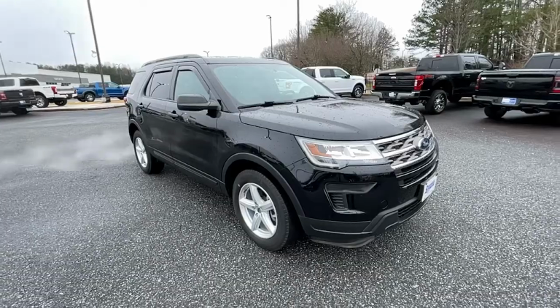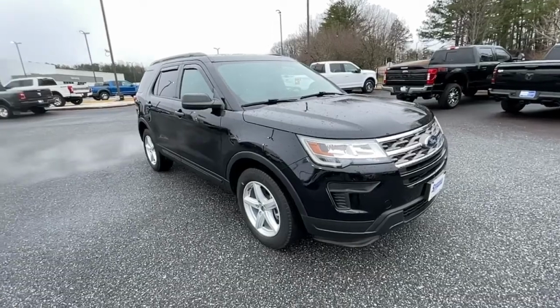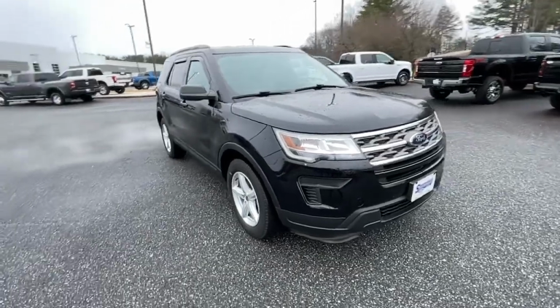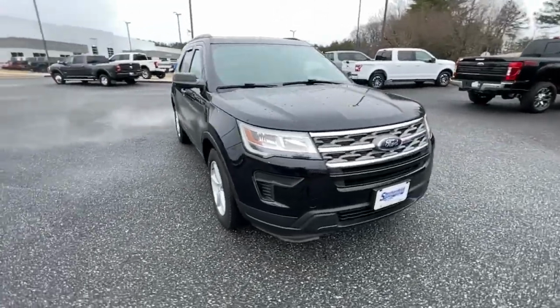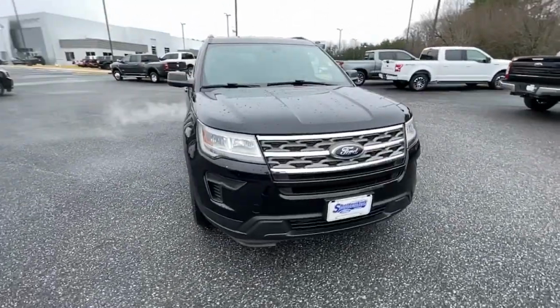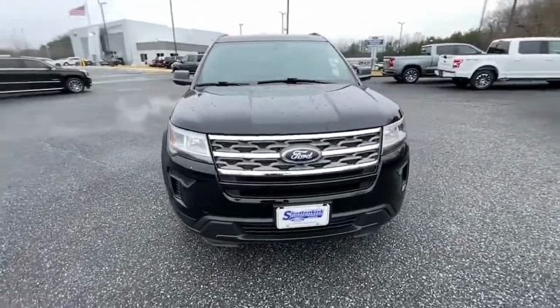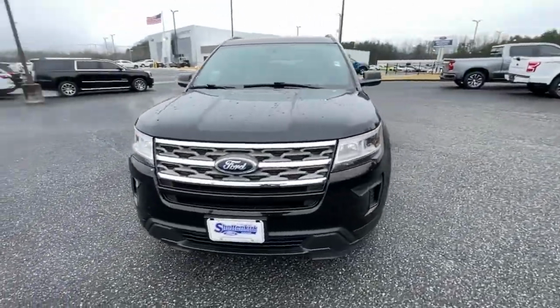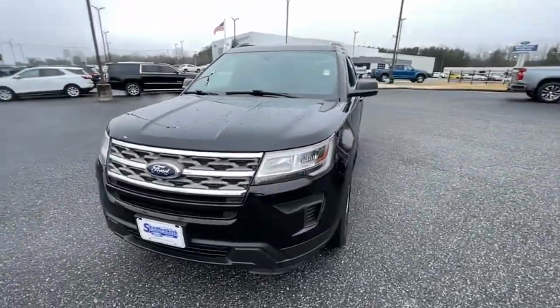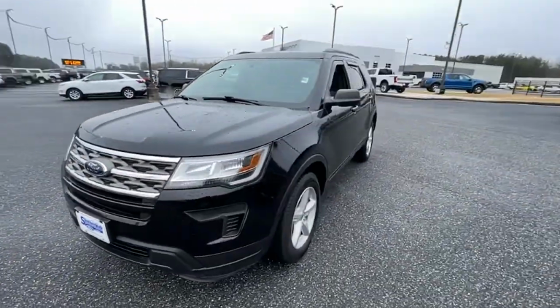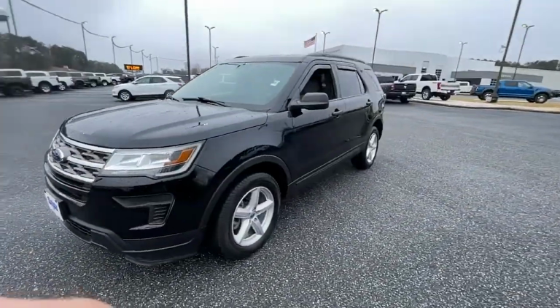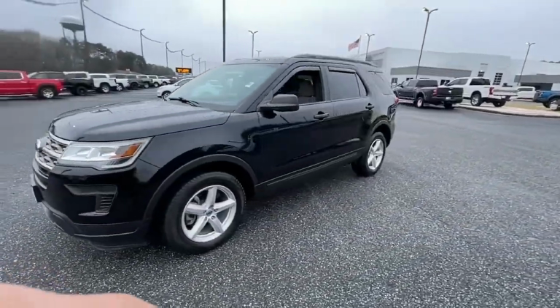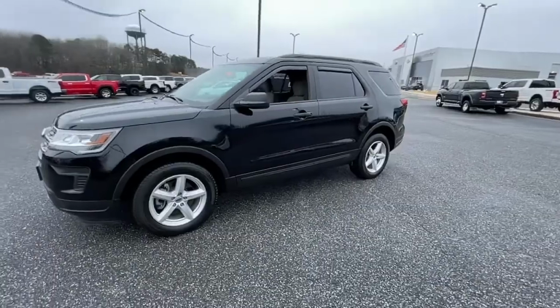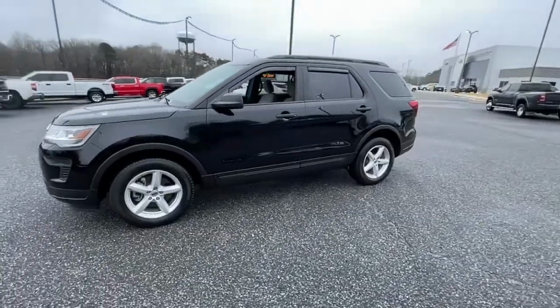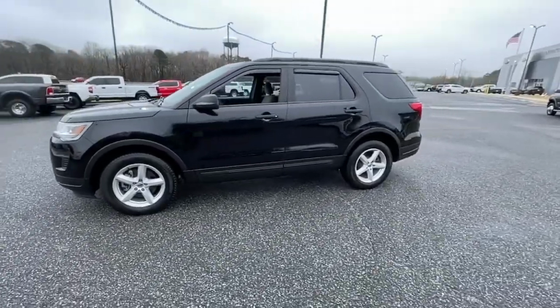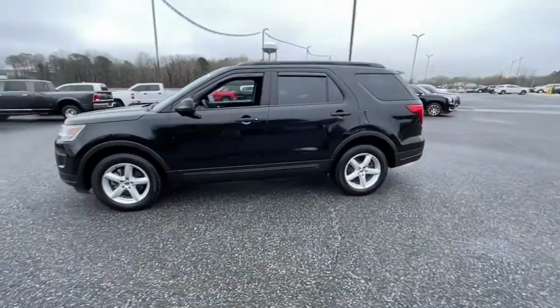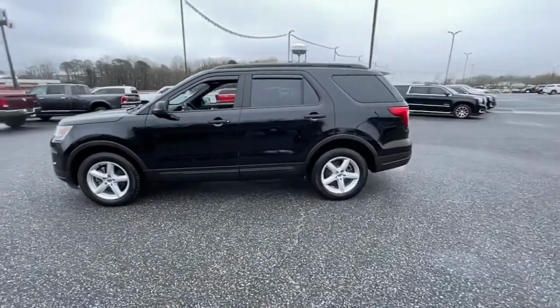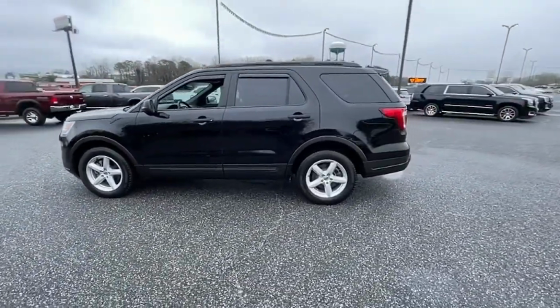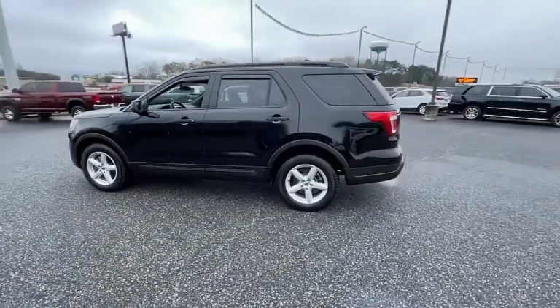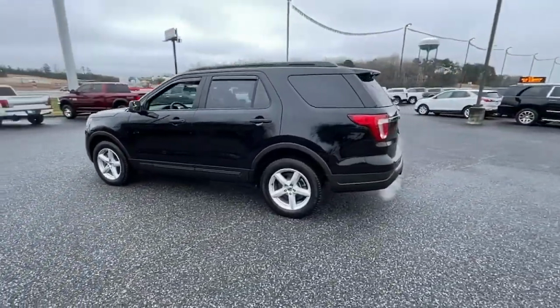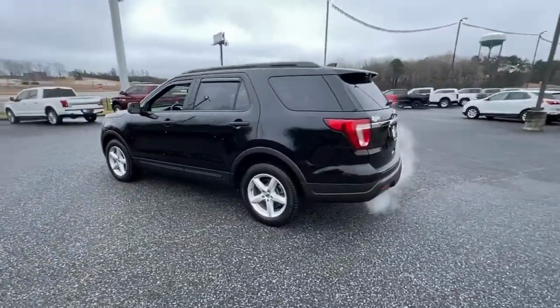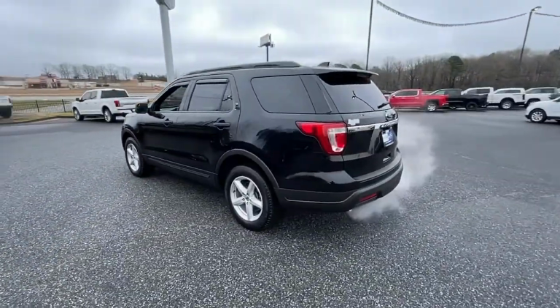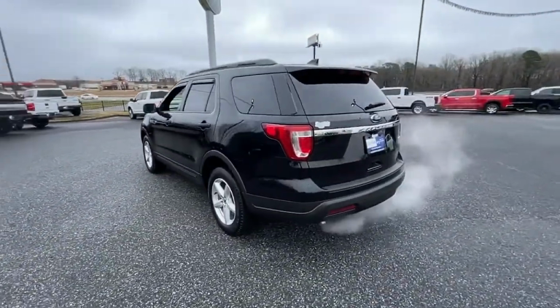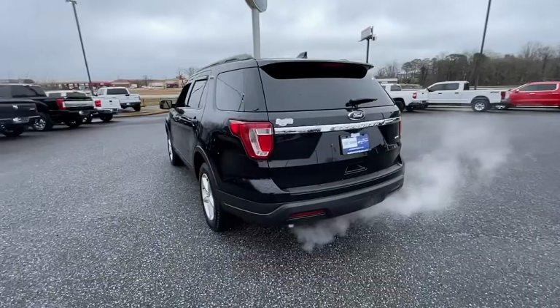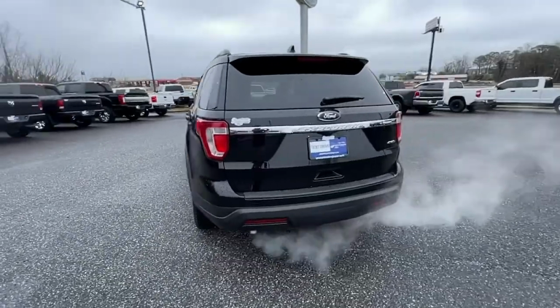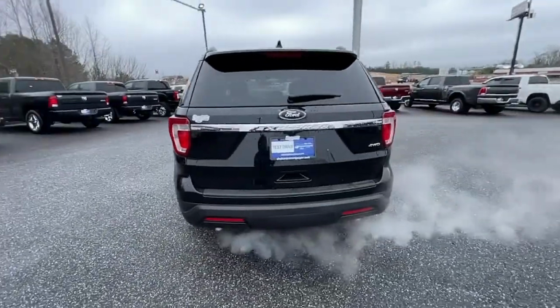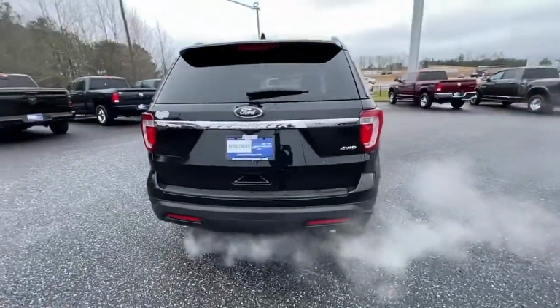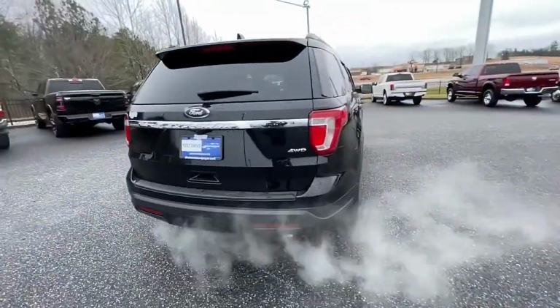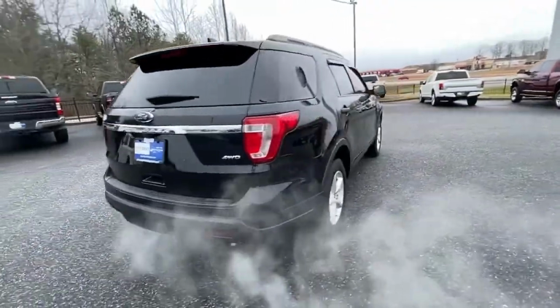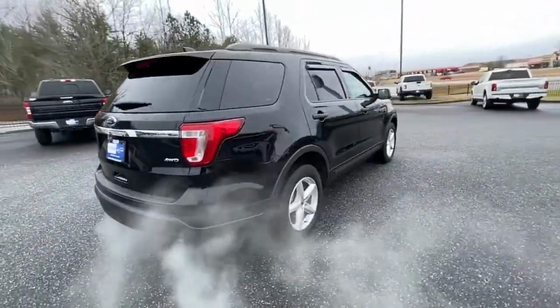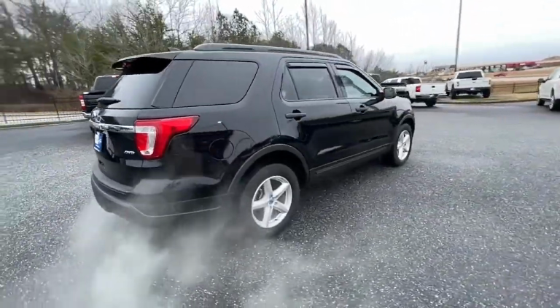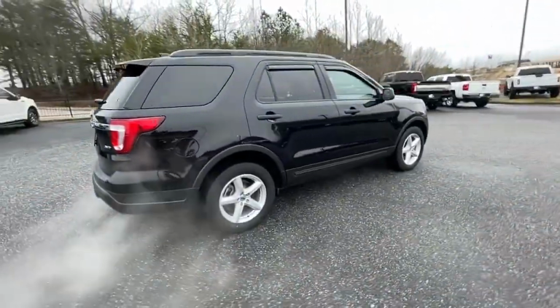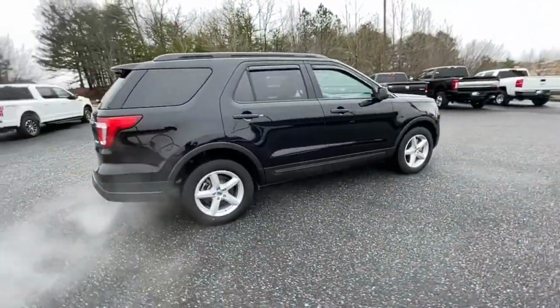Hop into the 2018 Ford Explorer. This vehicle is an outstanding buy with fewer than 30,000 miles on the odometer. Handsome and rugged, this Explorer delivers solid midsize SUV versatility.